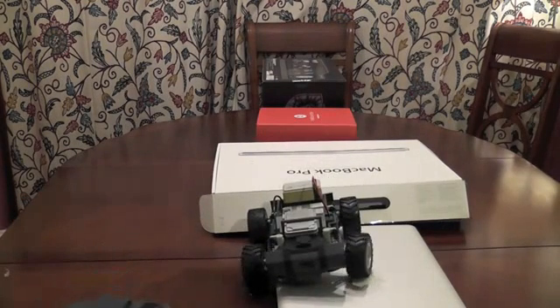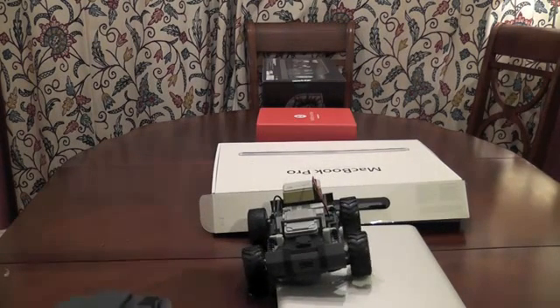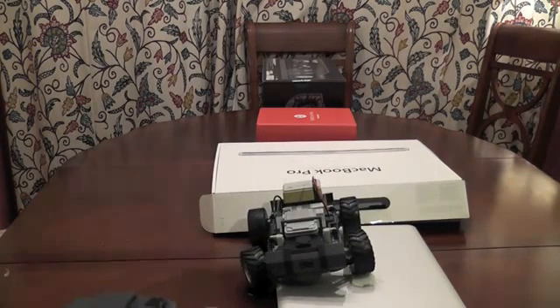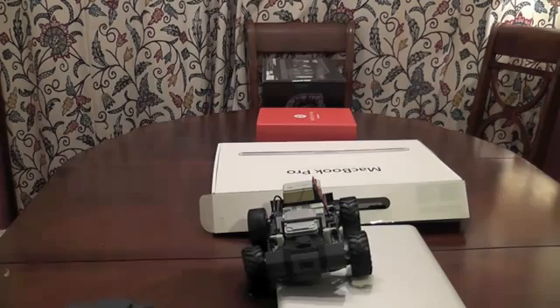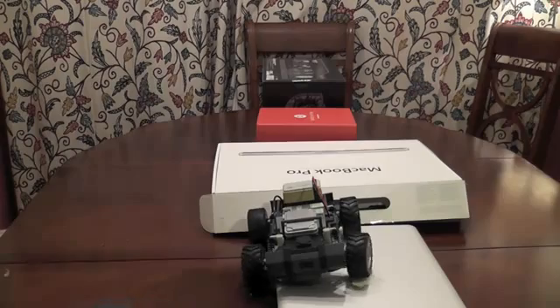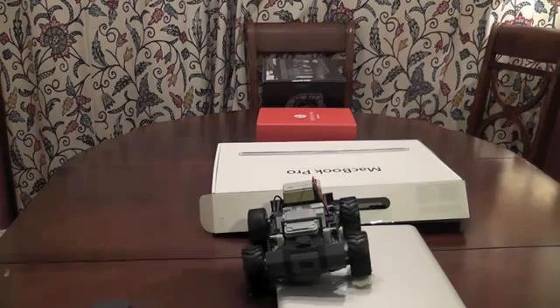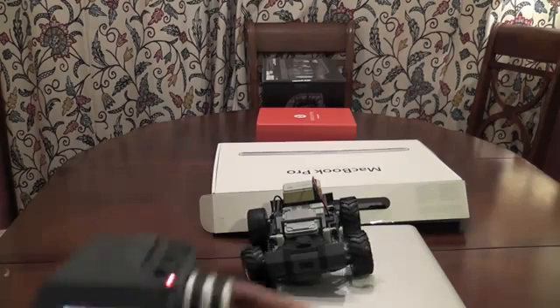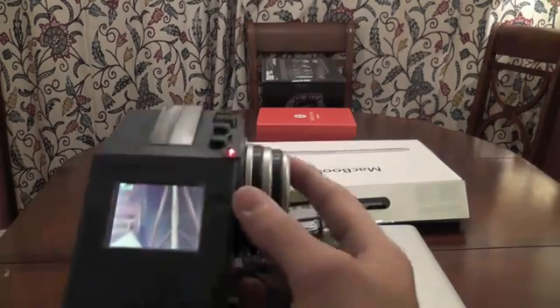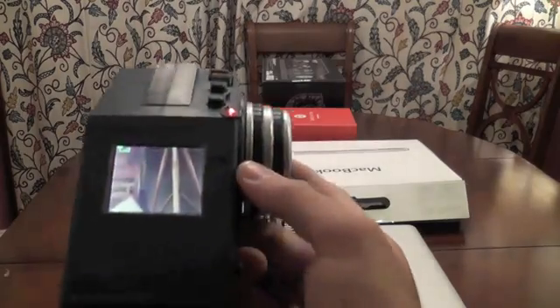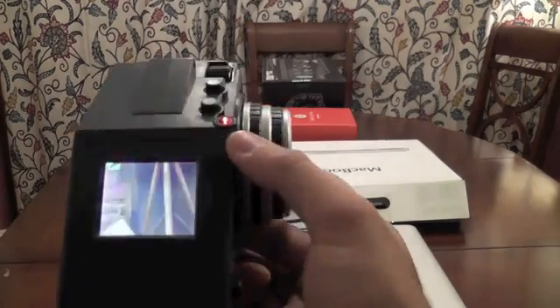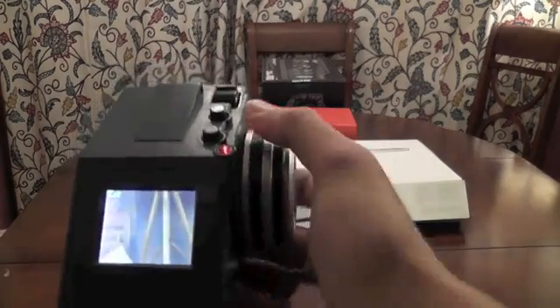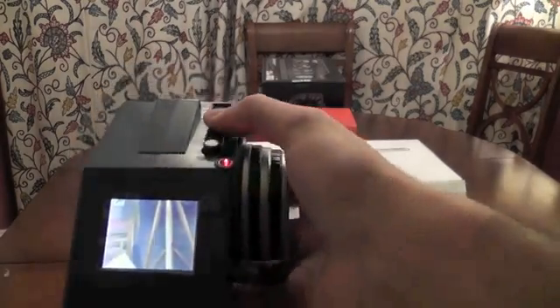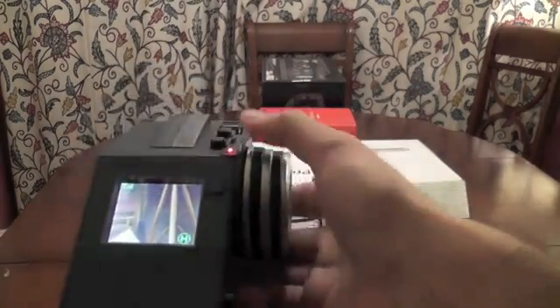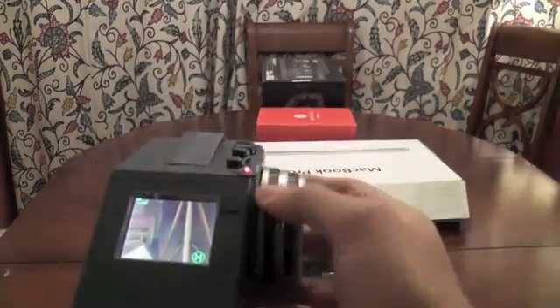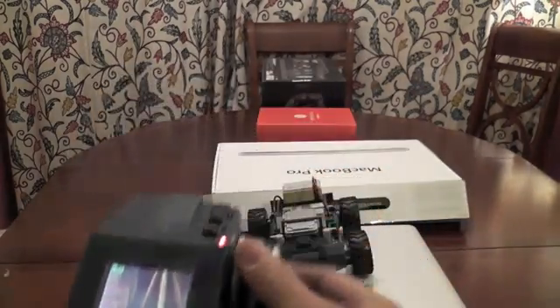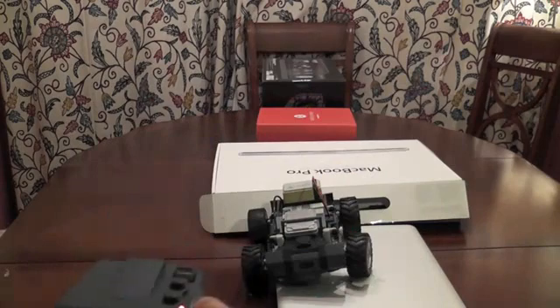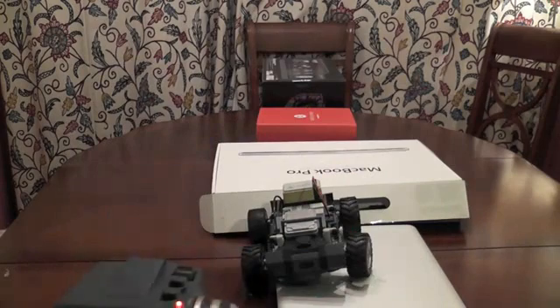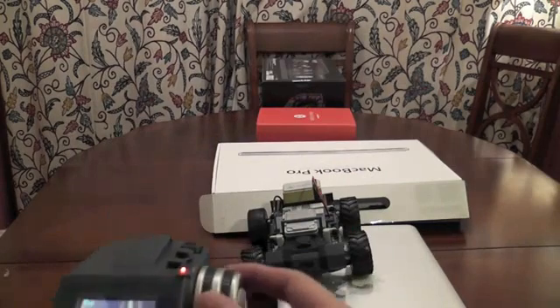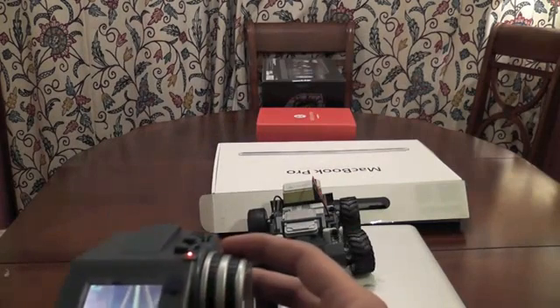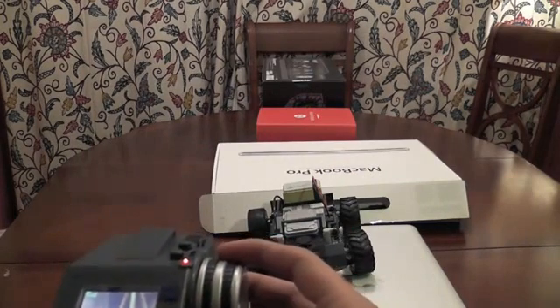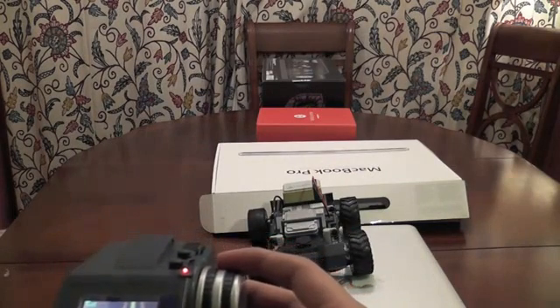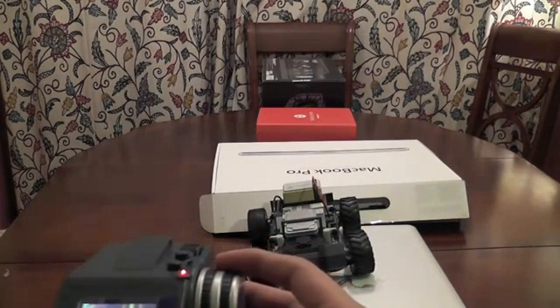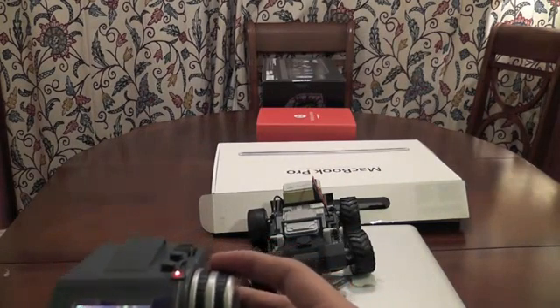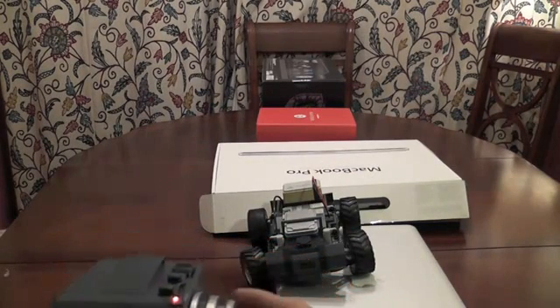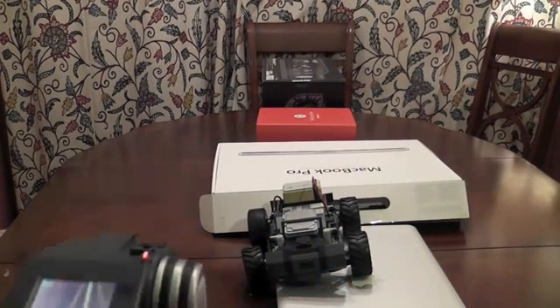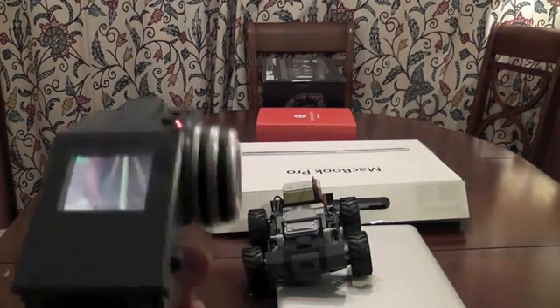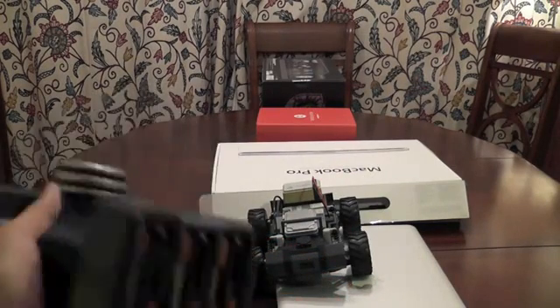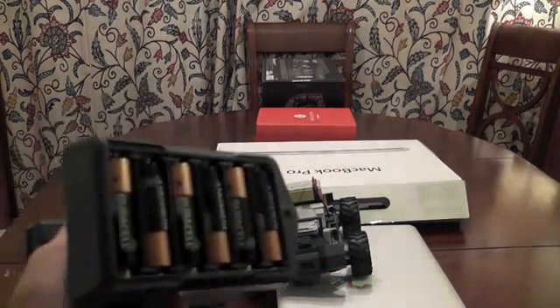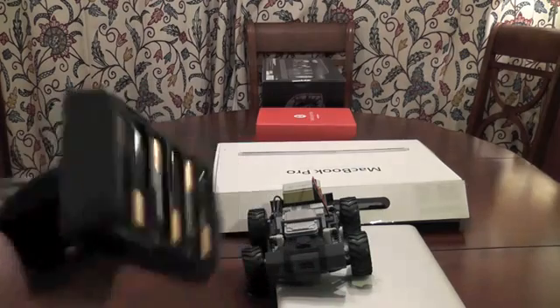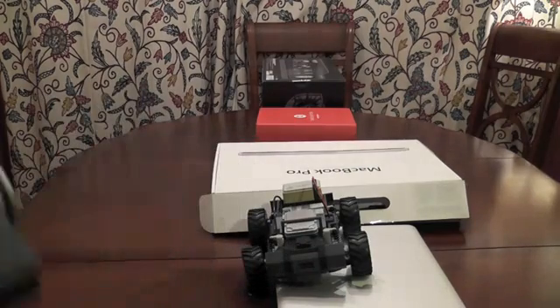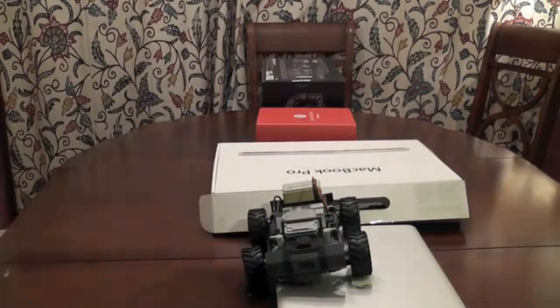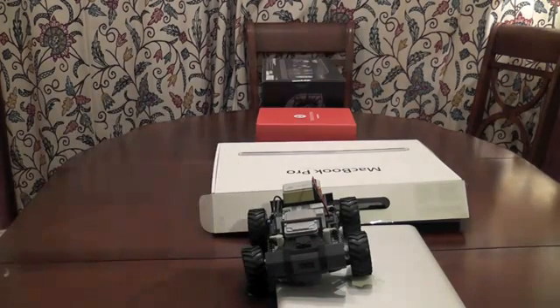Let's try the high mode and see if we can get it to go. No — I think we're going to drain the batteries if I do it any more.